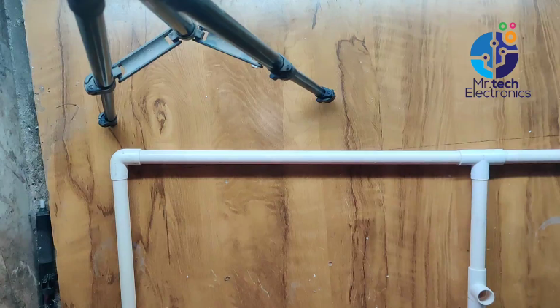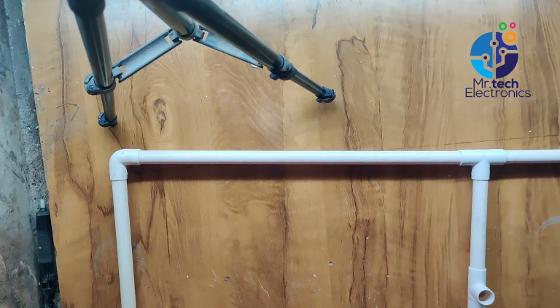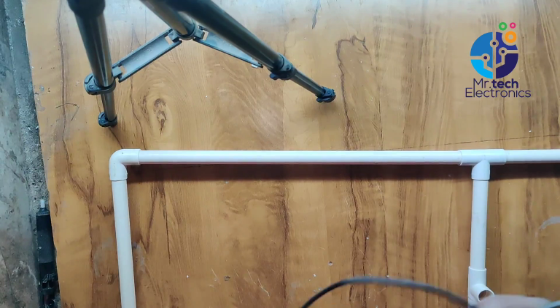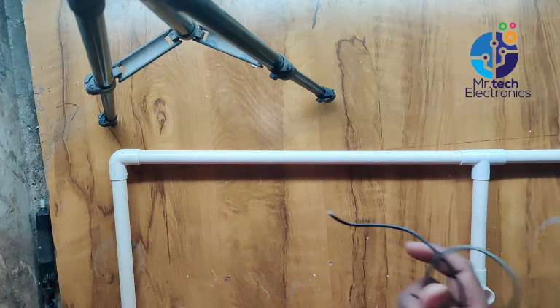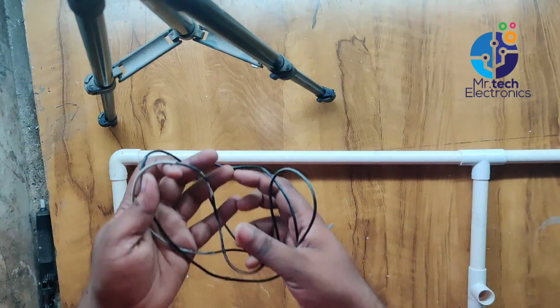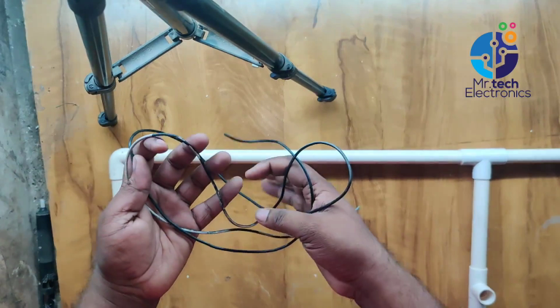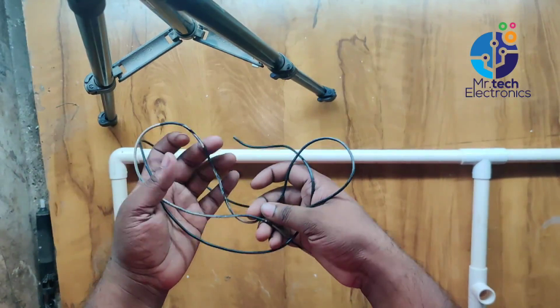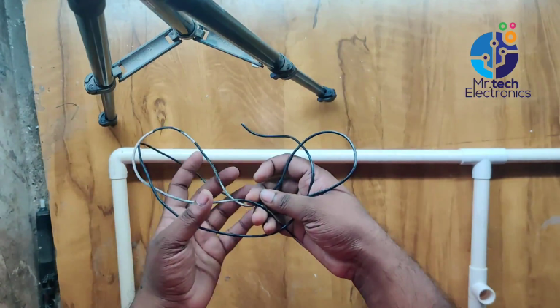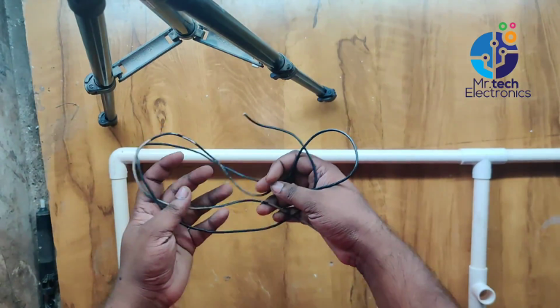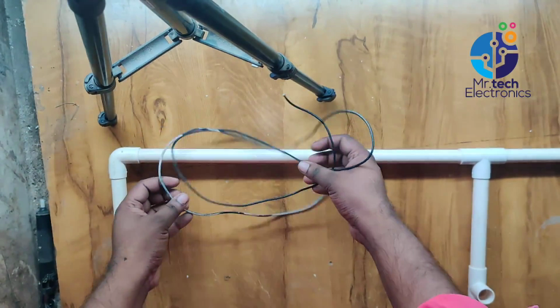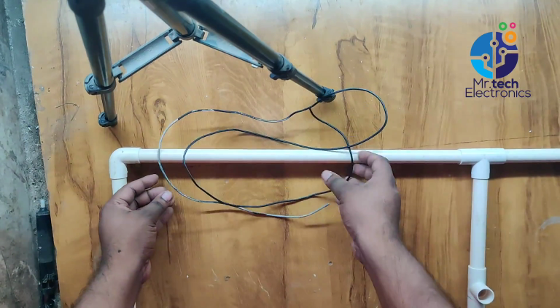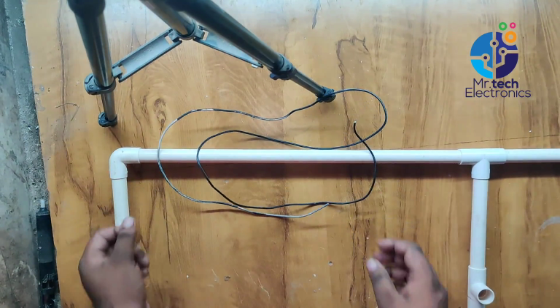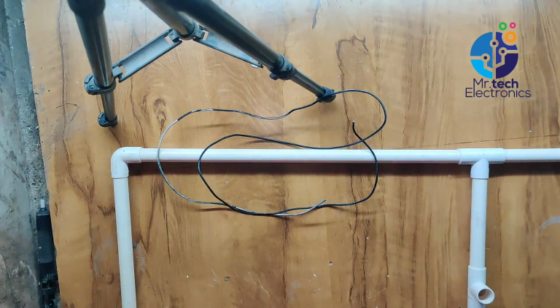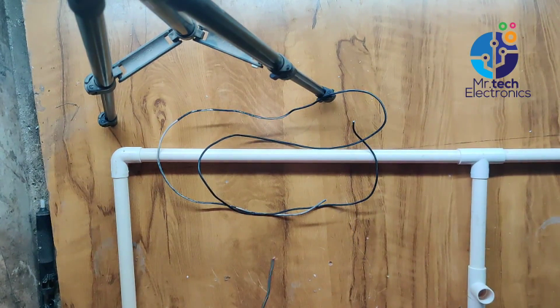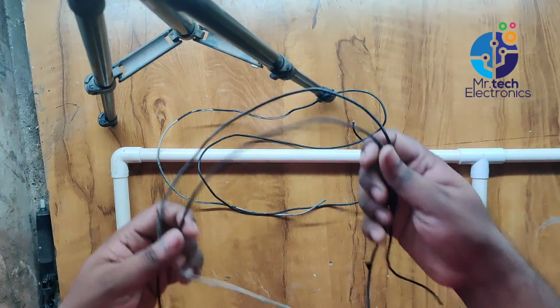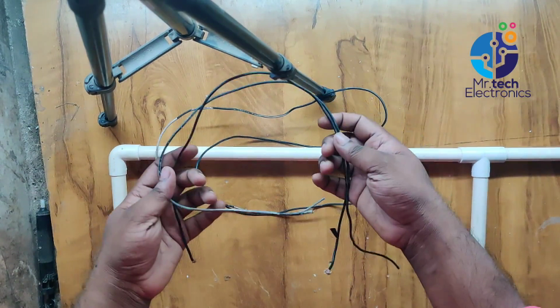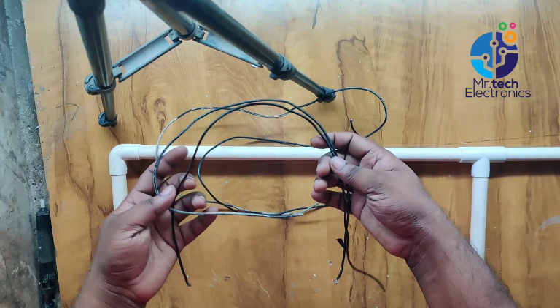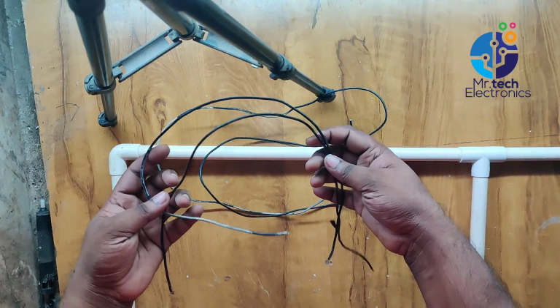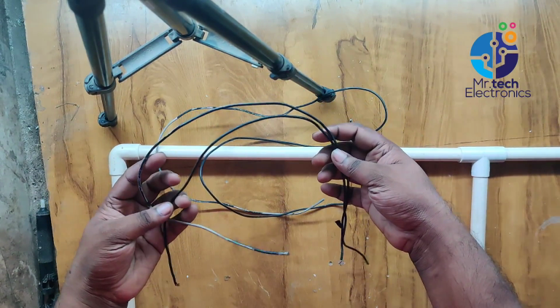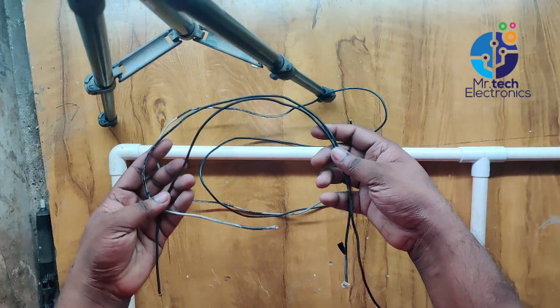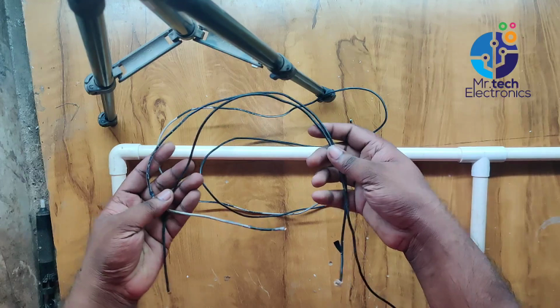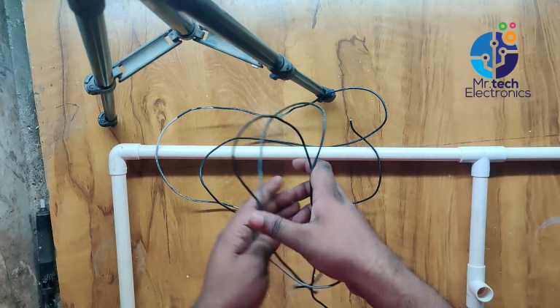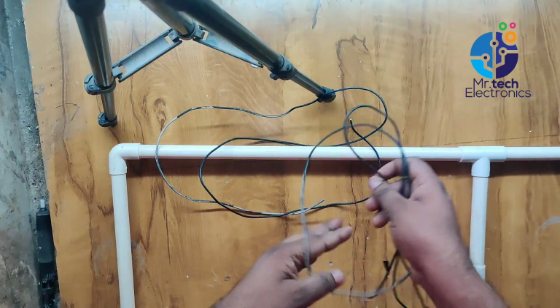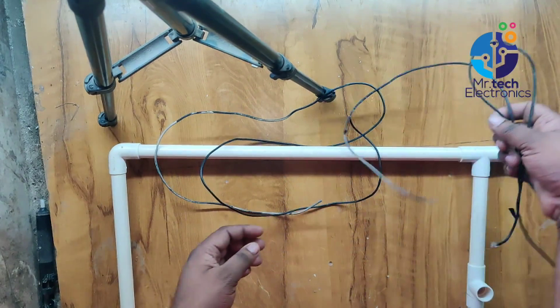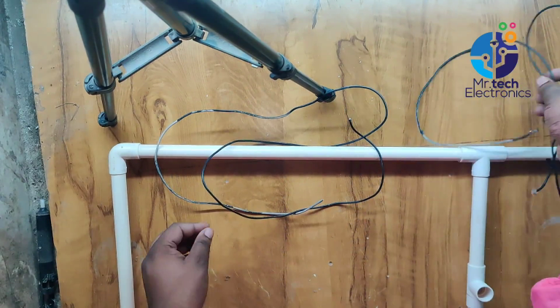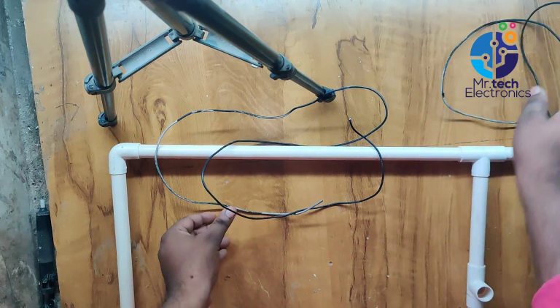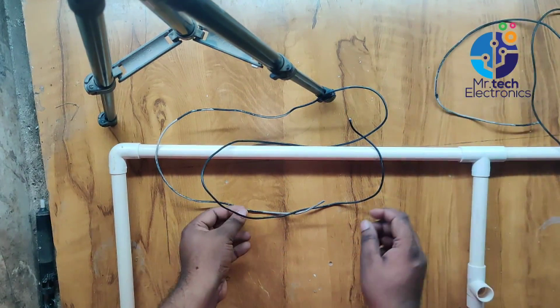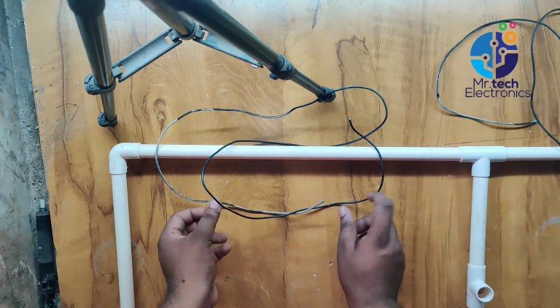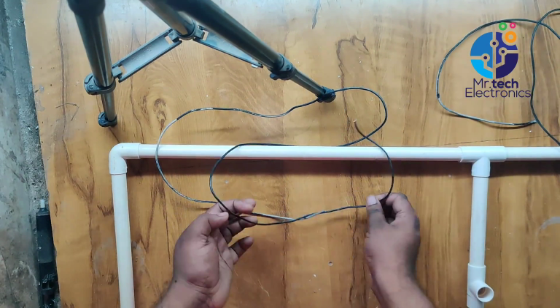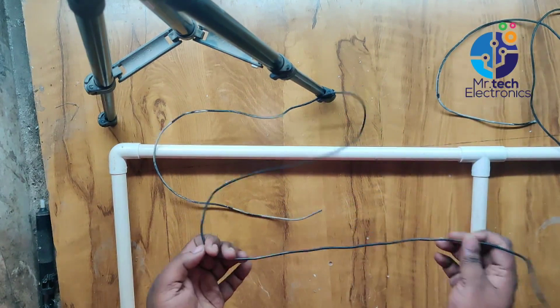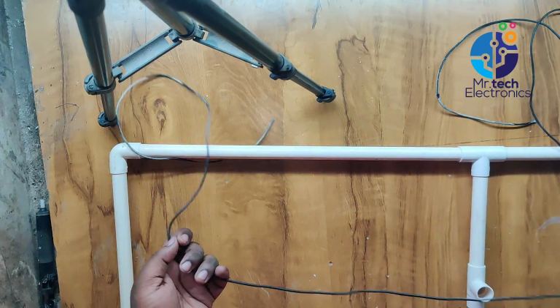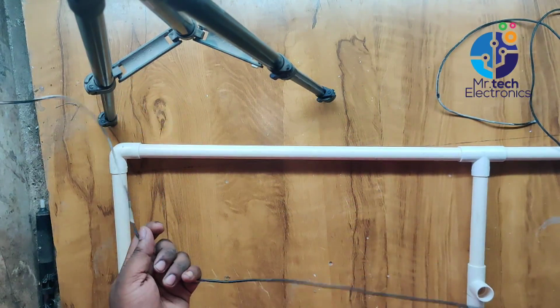Connect the electrical wire pieces on this frame using sellotape. The length of the electrical wire is exactly the same as the length of the antenna as shown in the diagram.